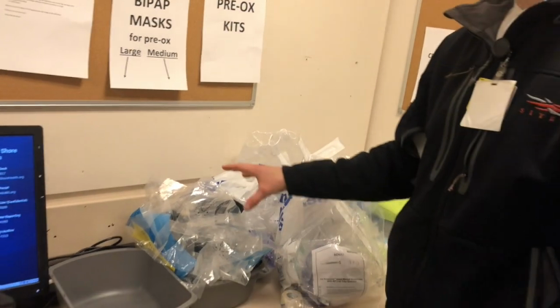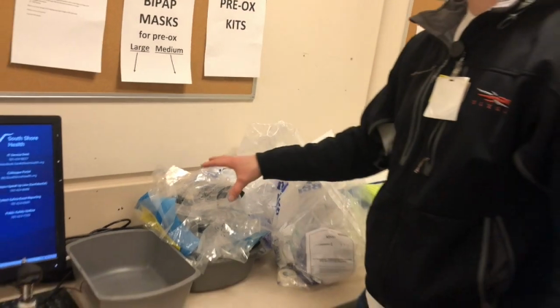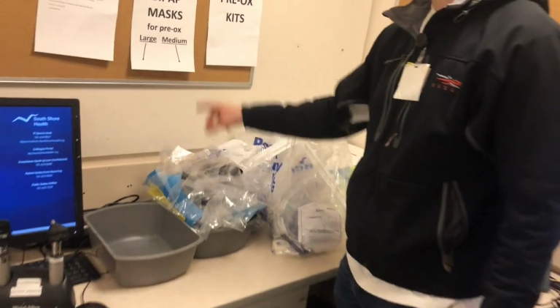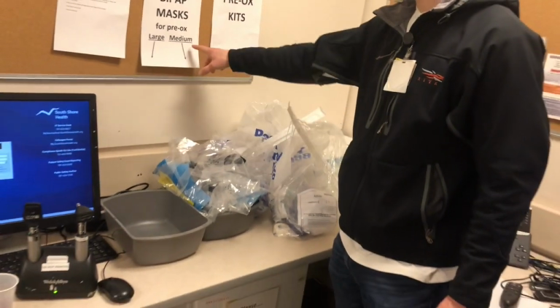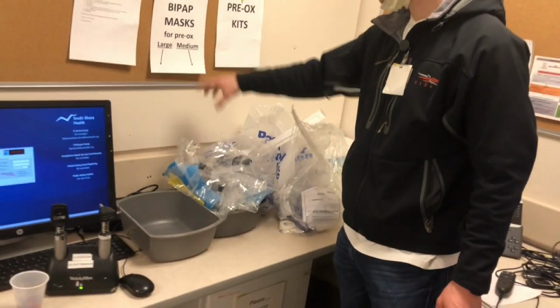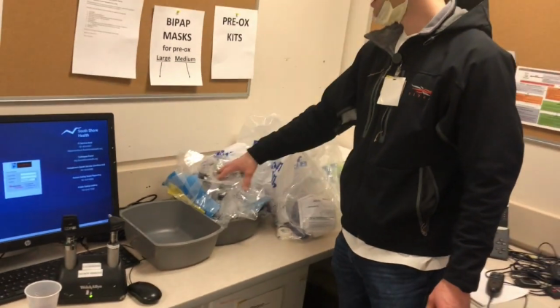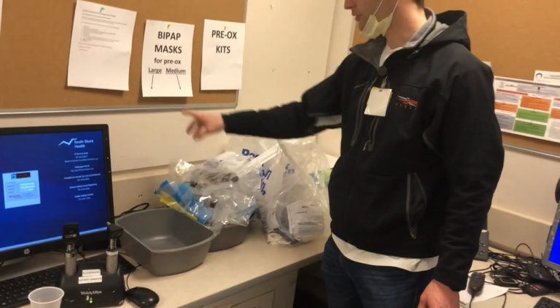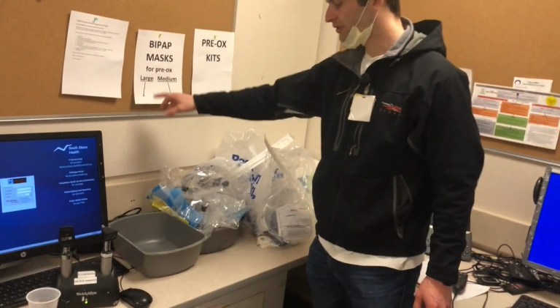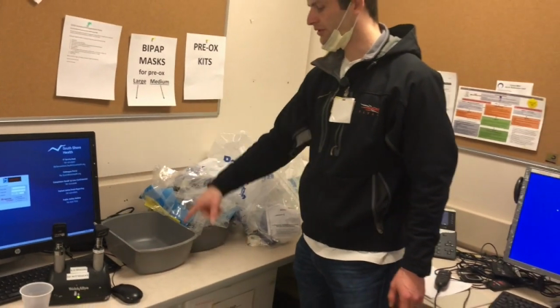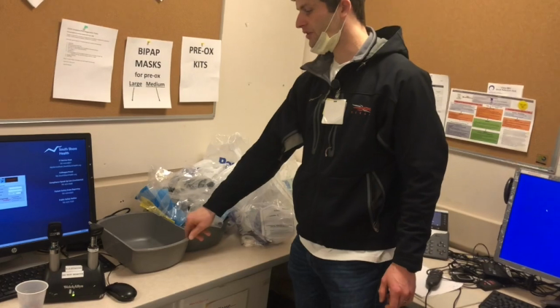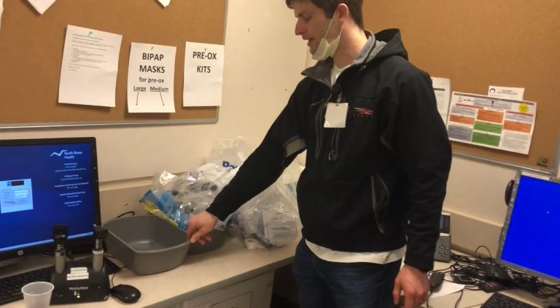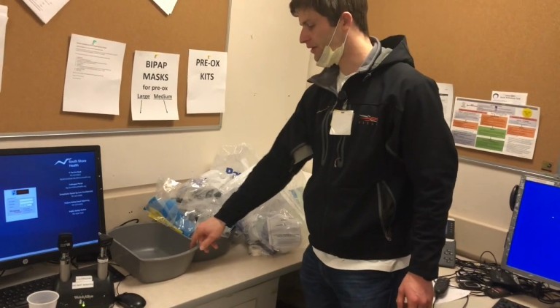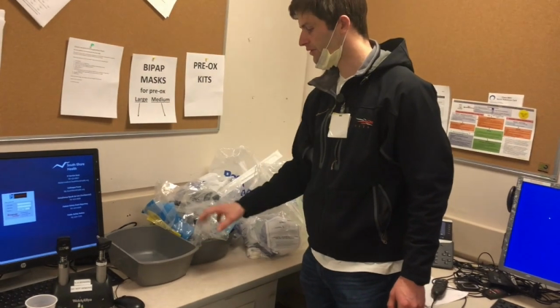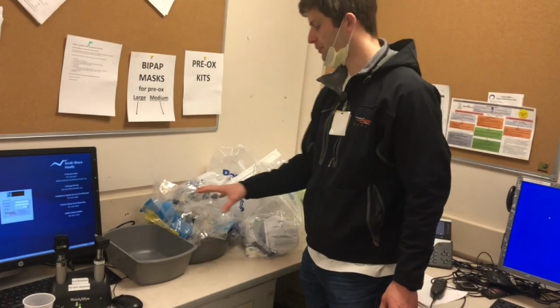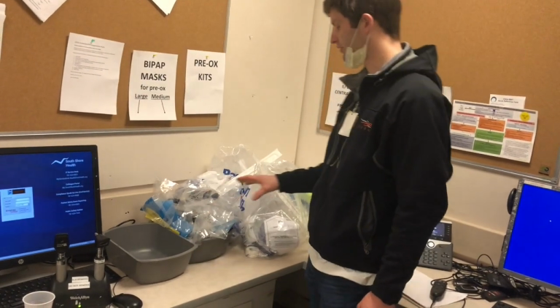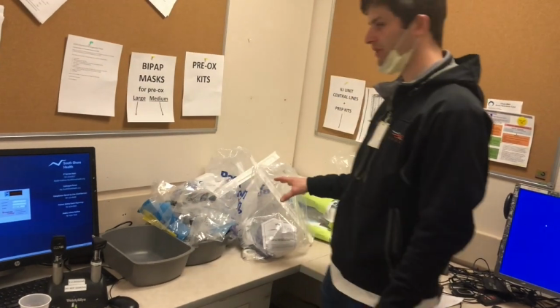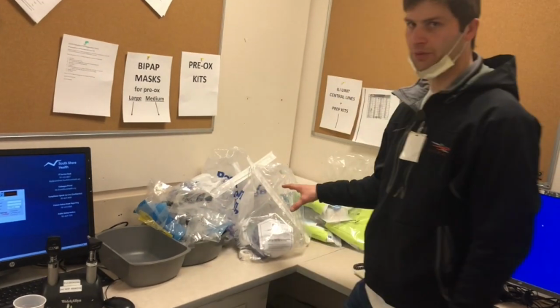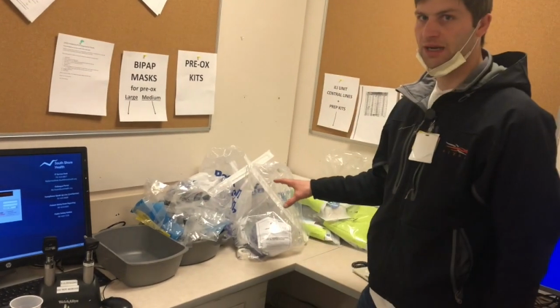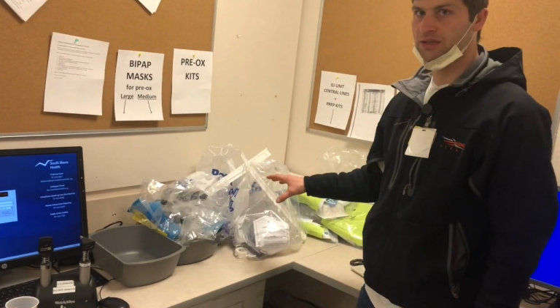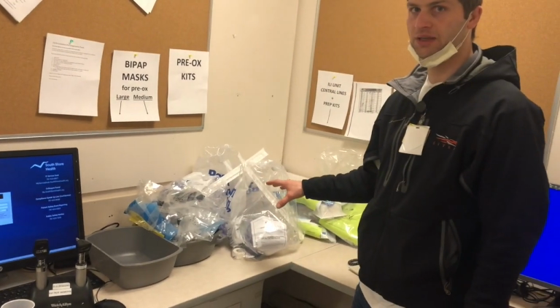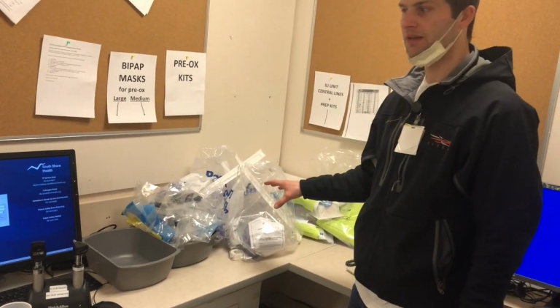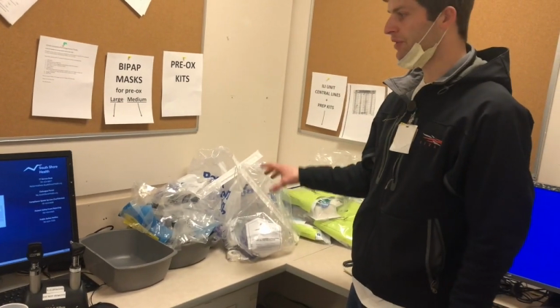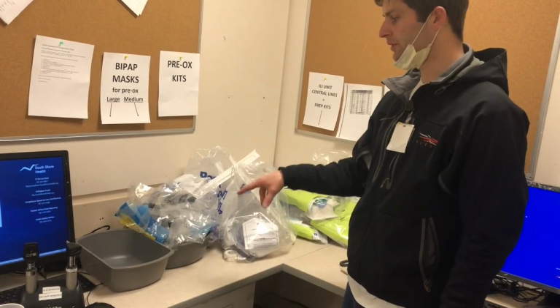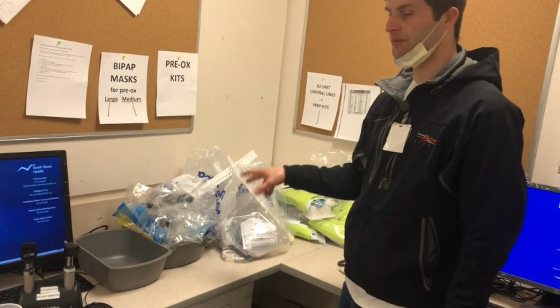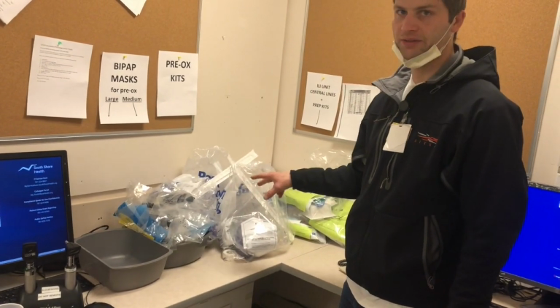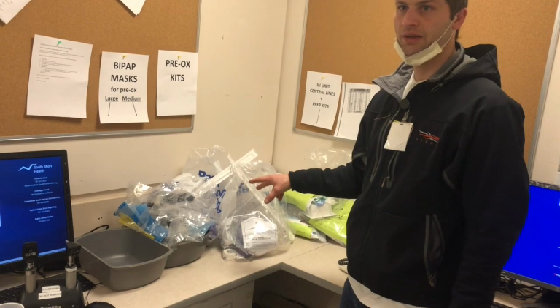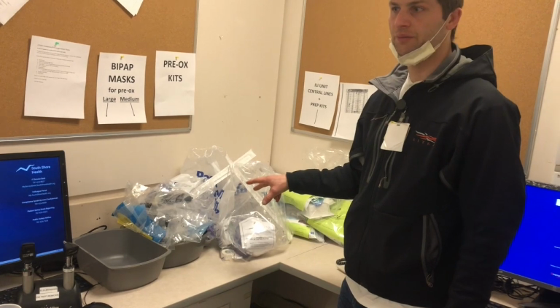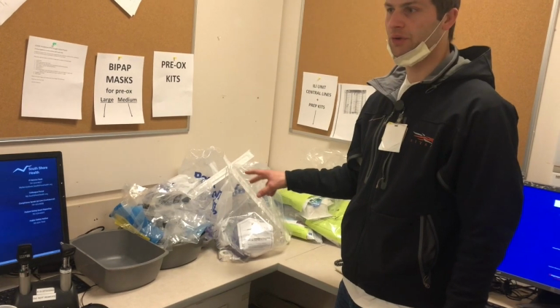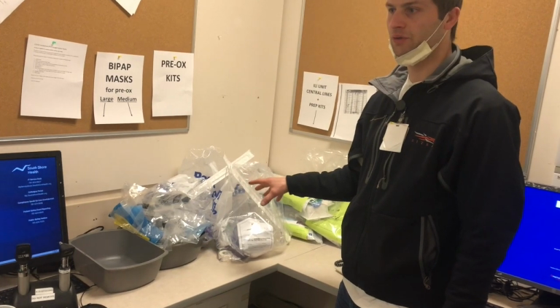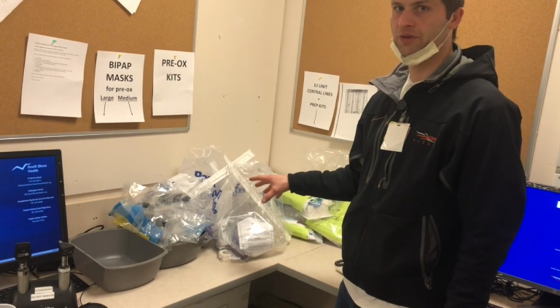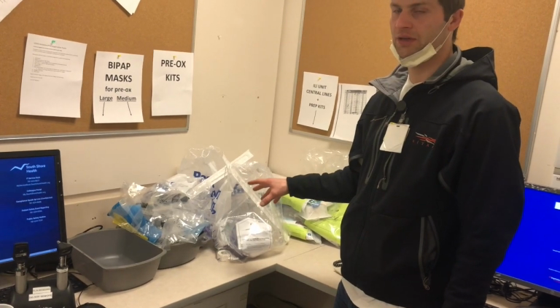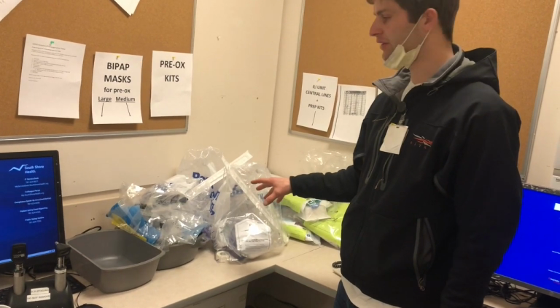For now we just have mediums, but respiratory is also going to bring down larges. So we're keeping those separate from the pre-oxygenation kits. But you will need a mask to go into the room with to put on your patient.